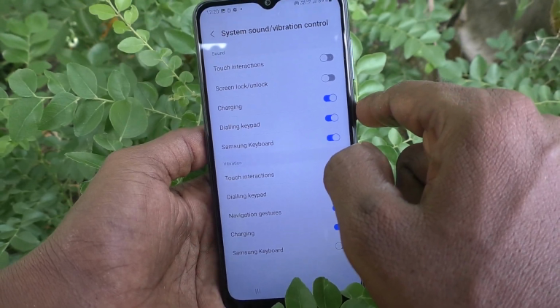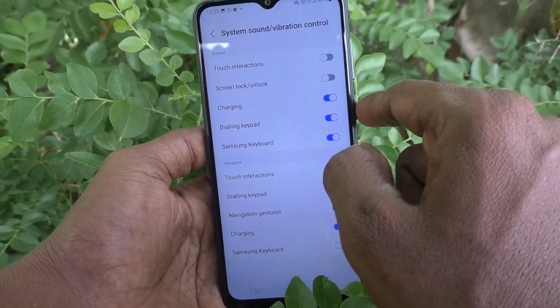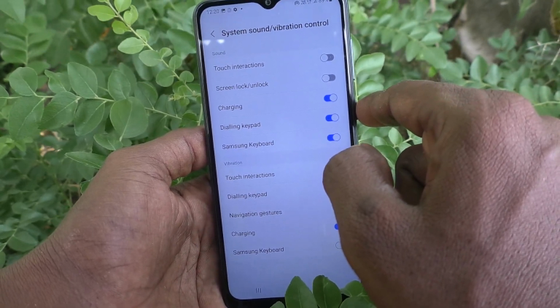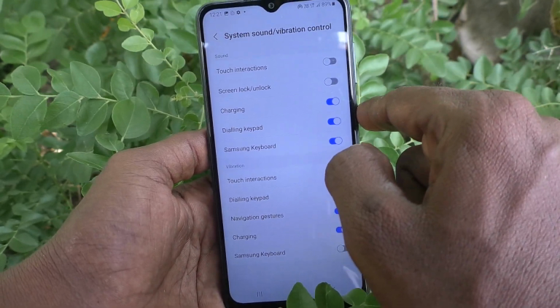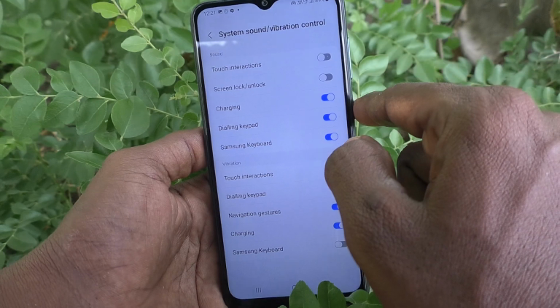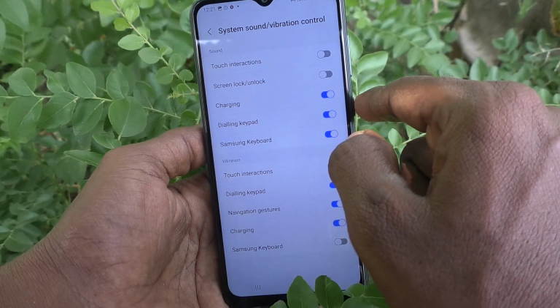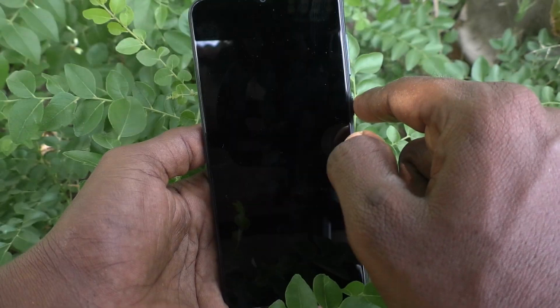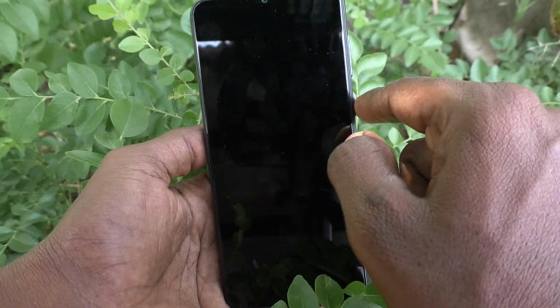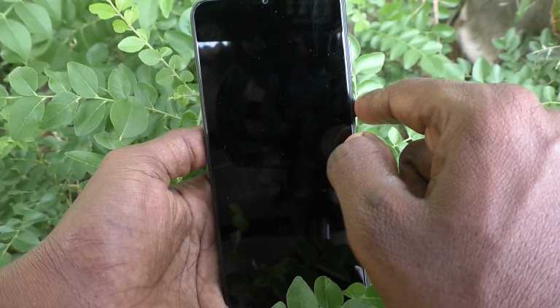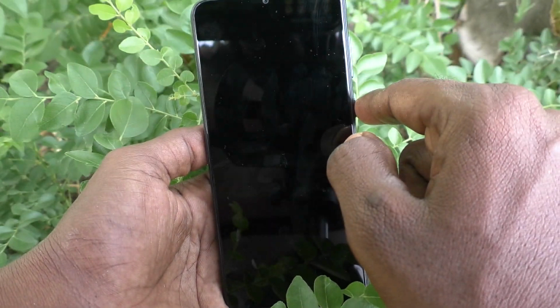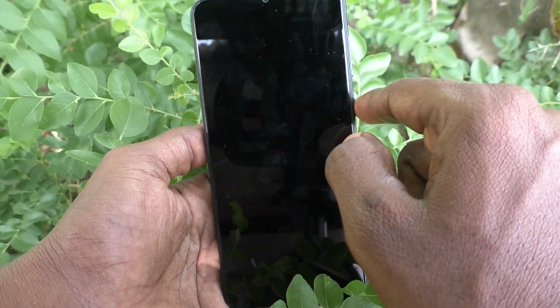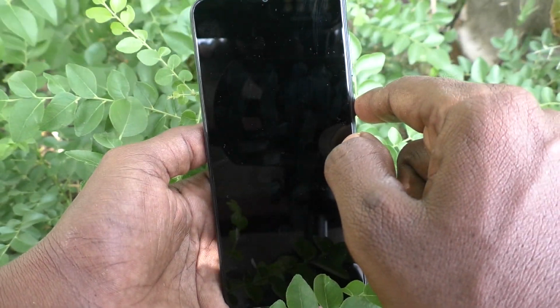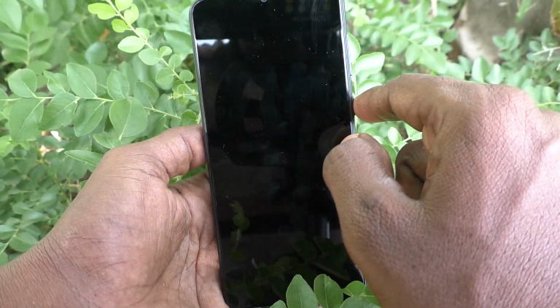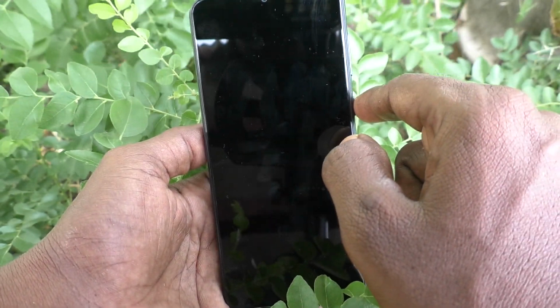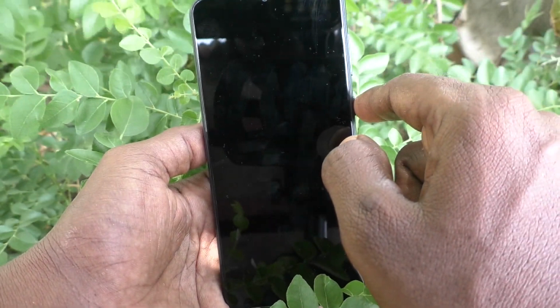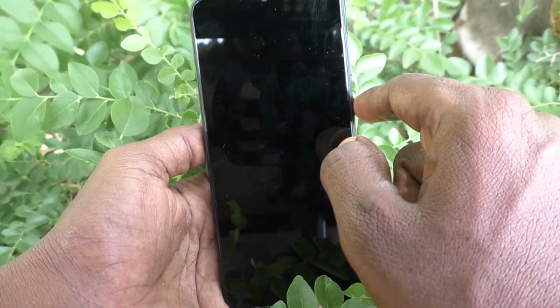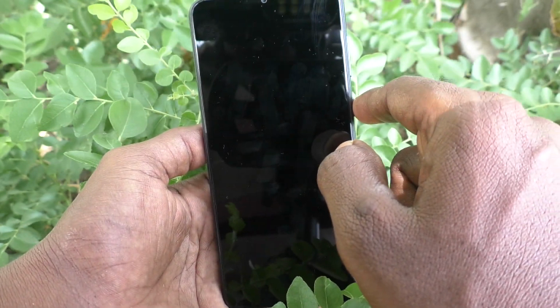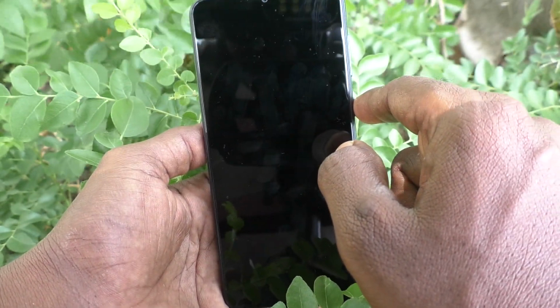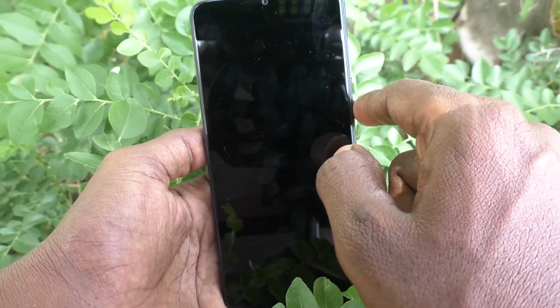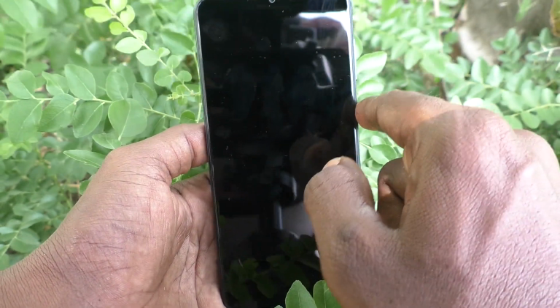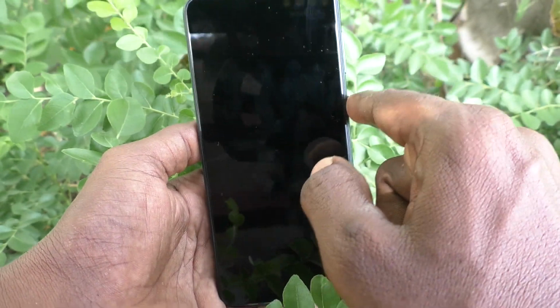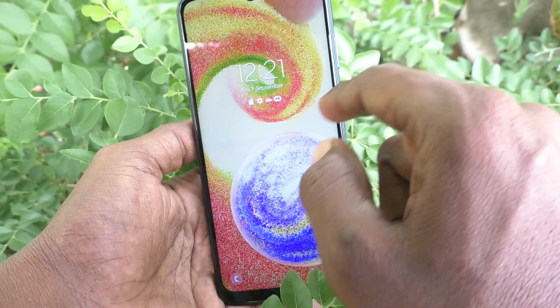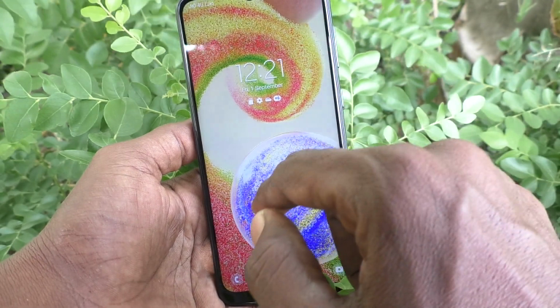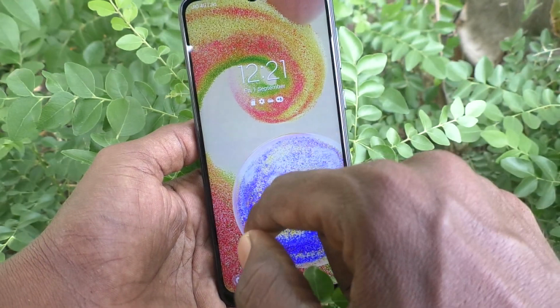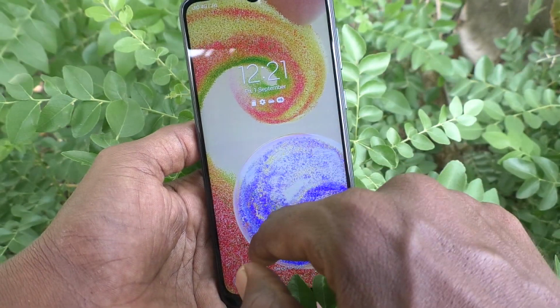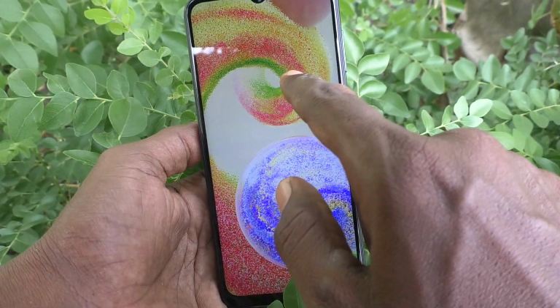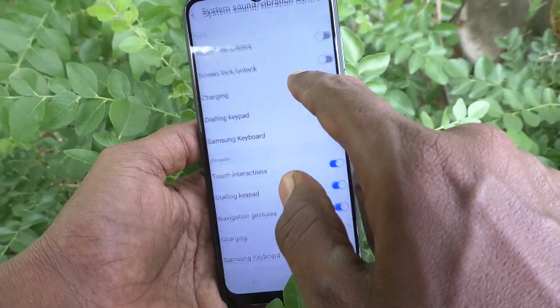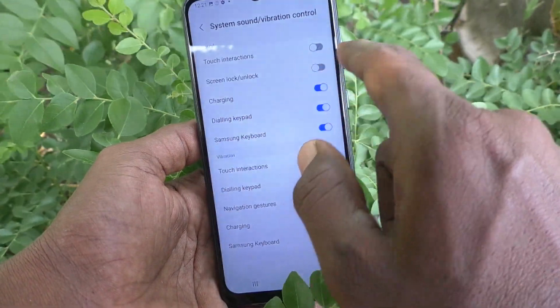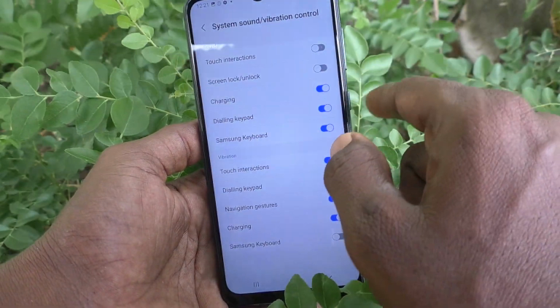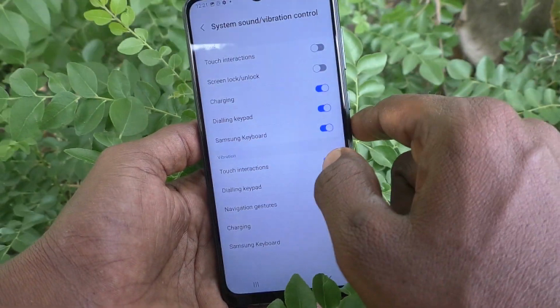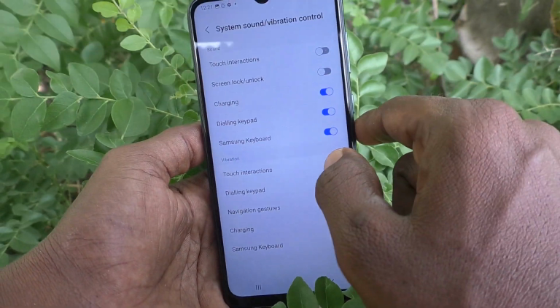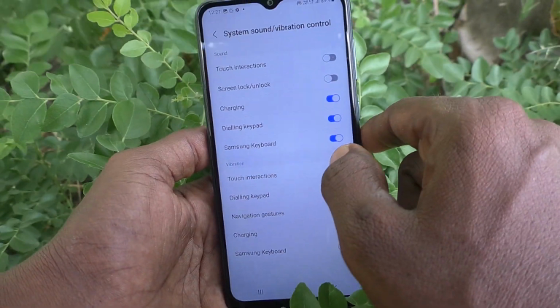Carefully listen. I locked my phone — there is no sound while locking. While unlocking also, there is no sound.